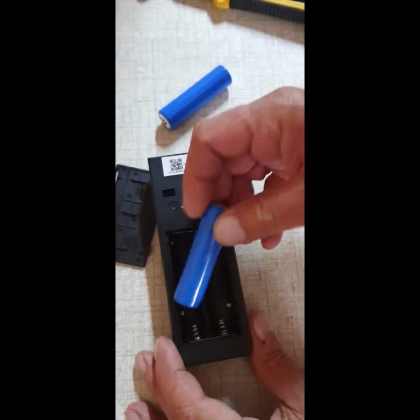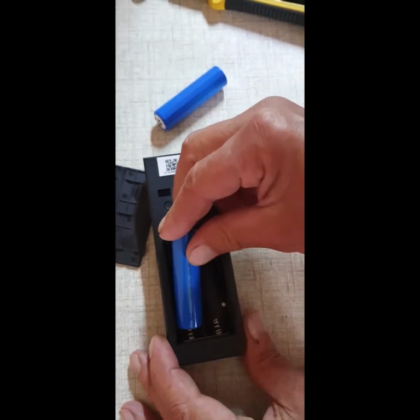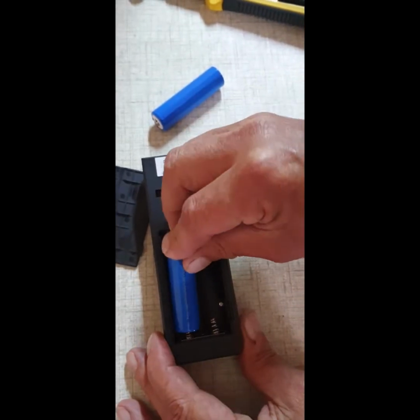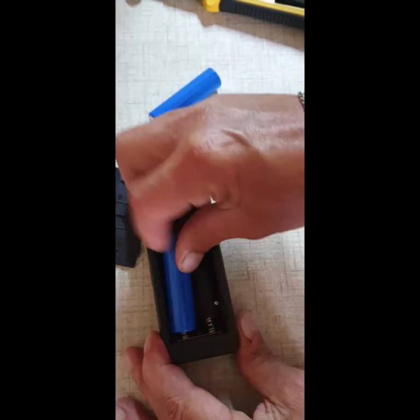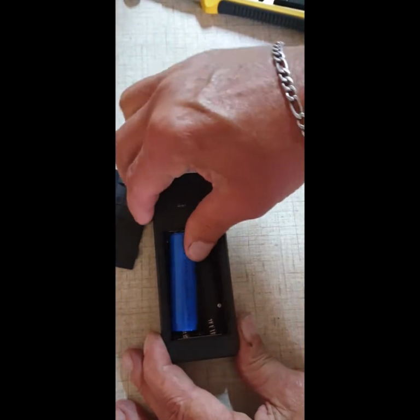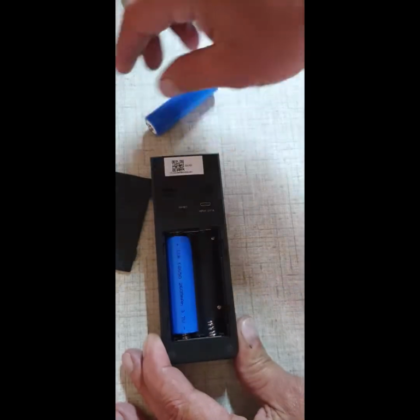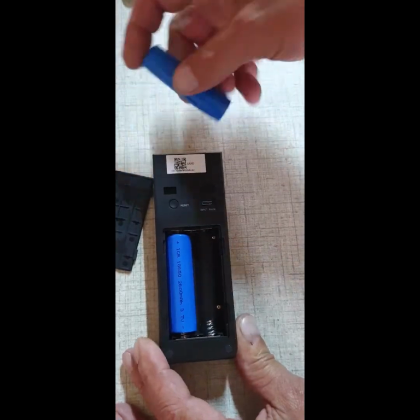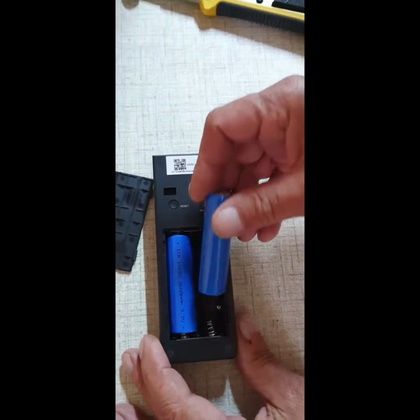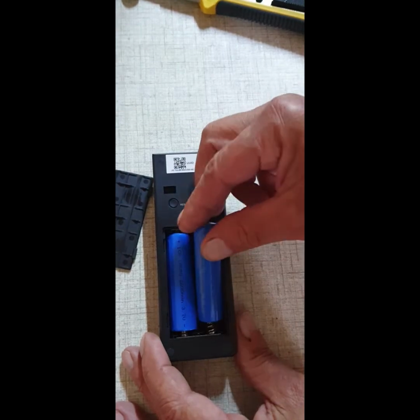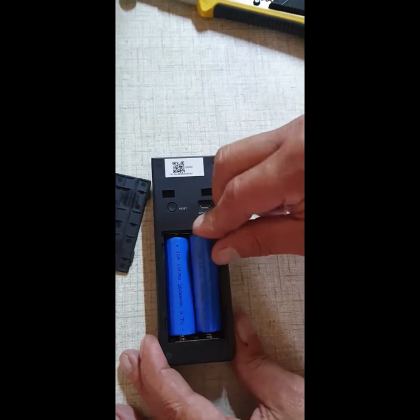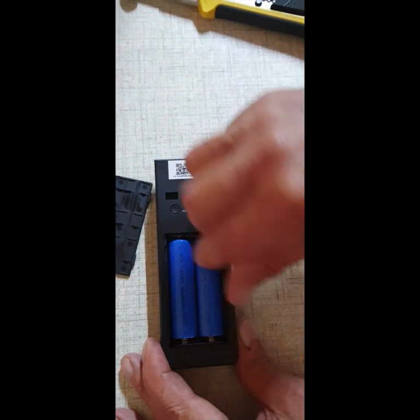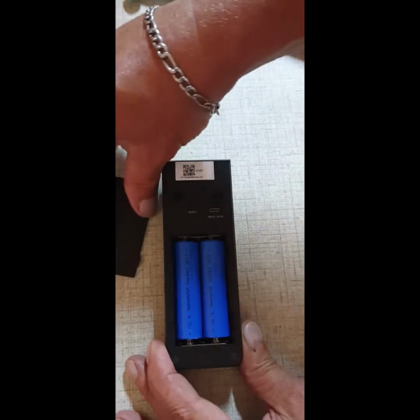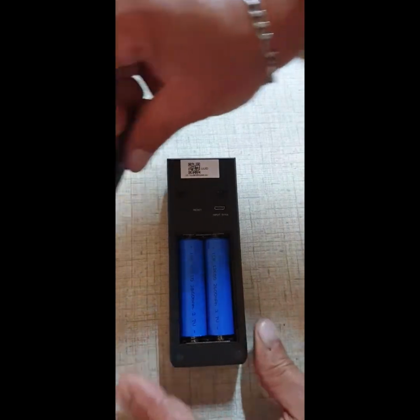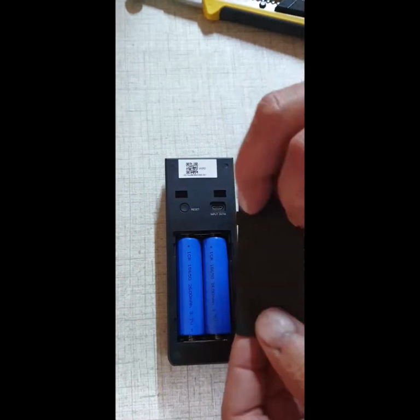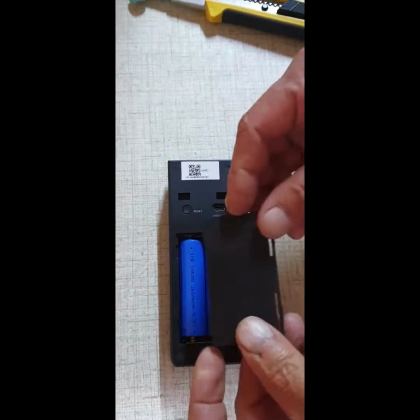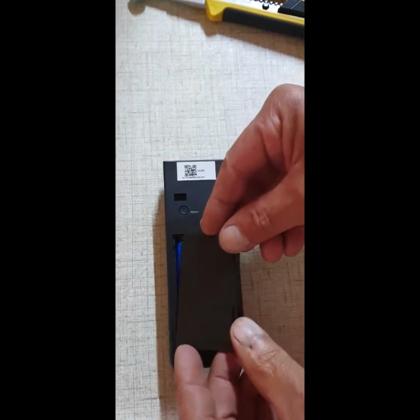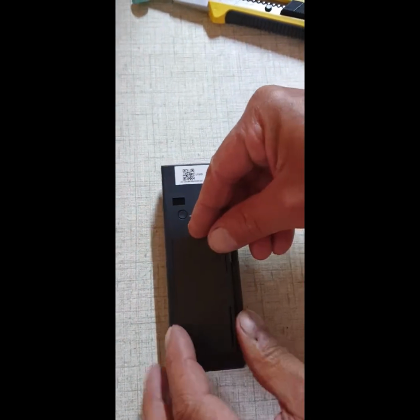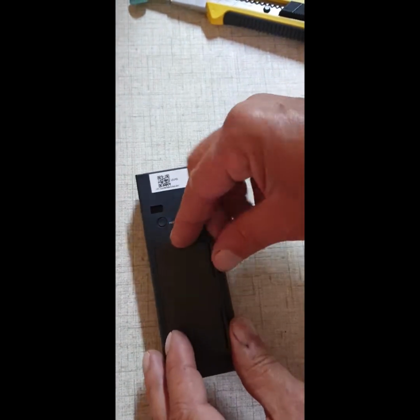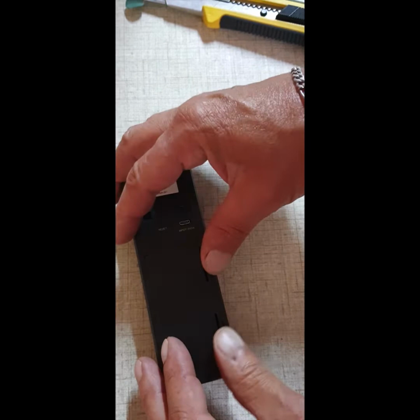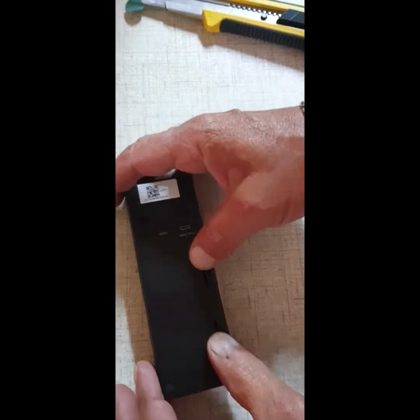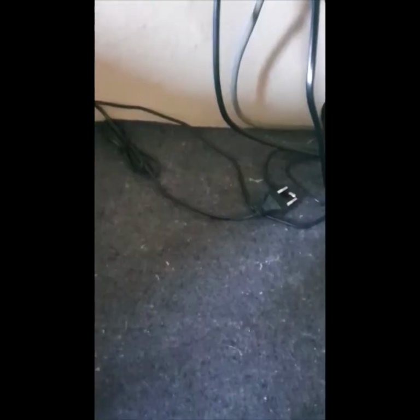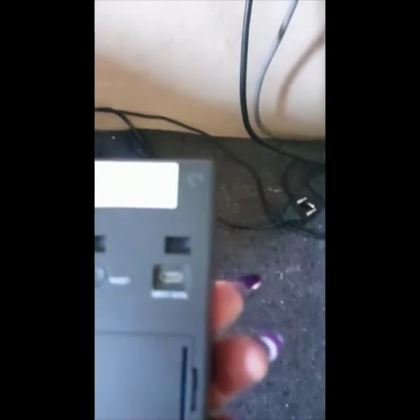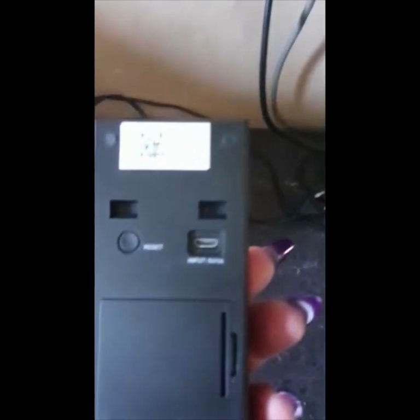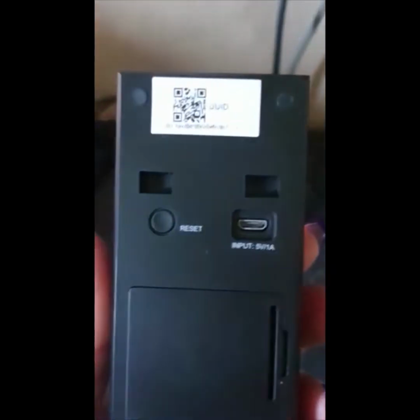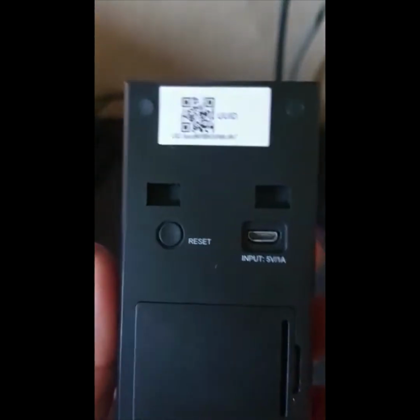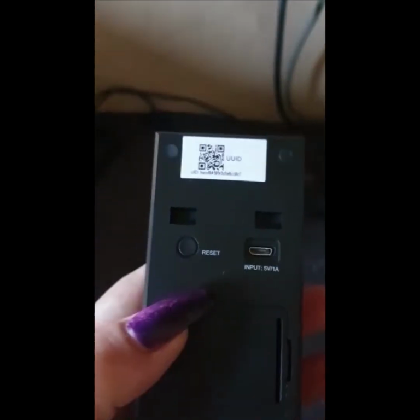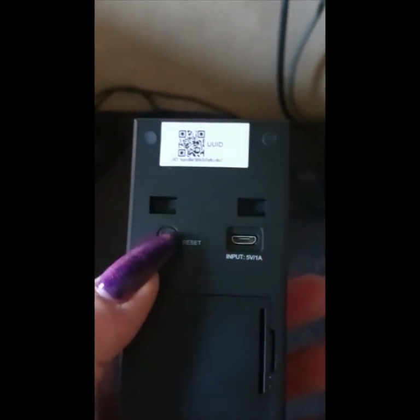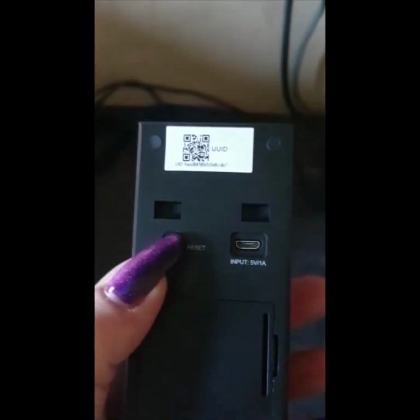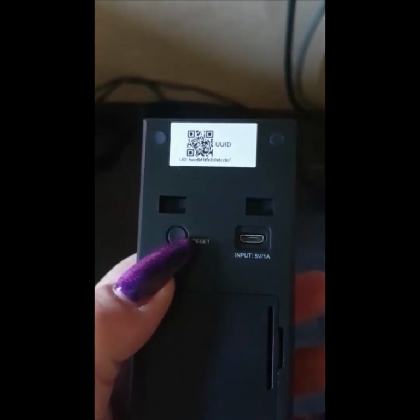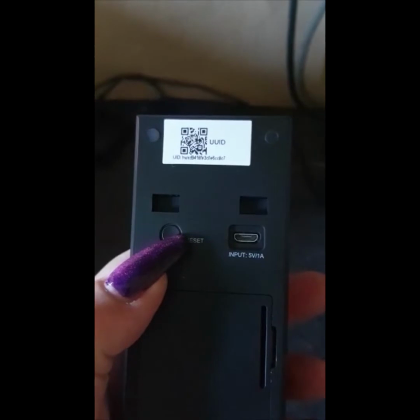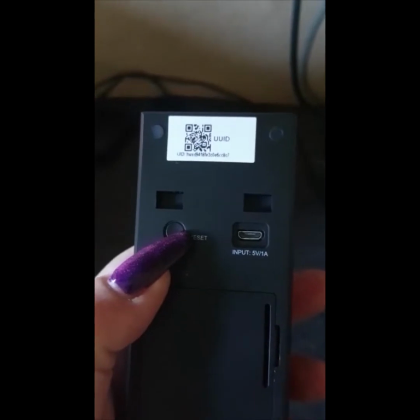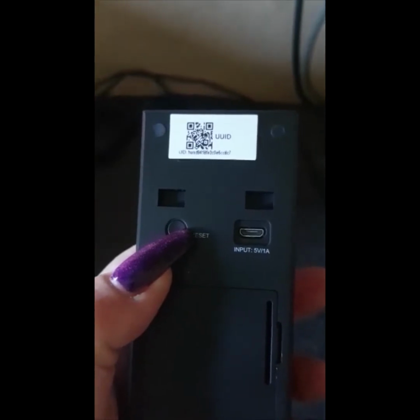You cannot use it until you remove this sticker from the batteries. It's just for transport so the batteries don't go flat. So your doorbell does work — you just need to remove that. Now I'll hold in this reset button at the back for three seconds: one, two, three. It says system reset.